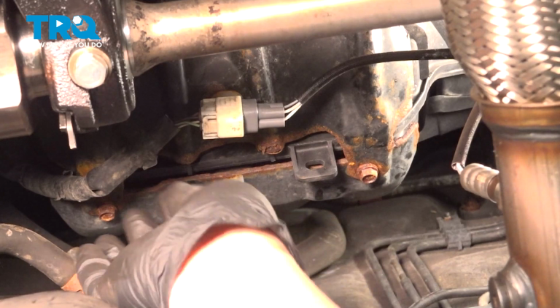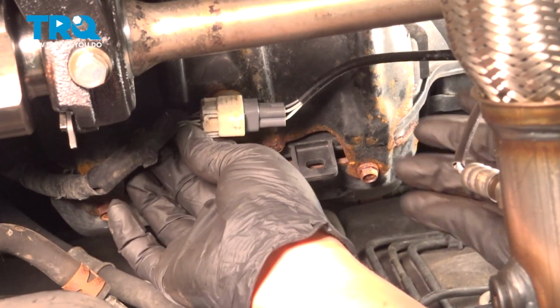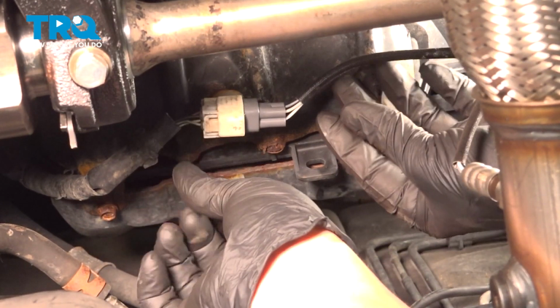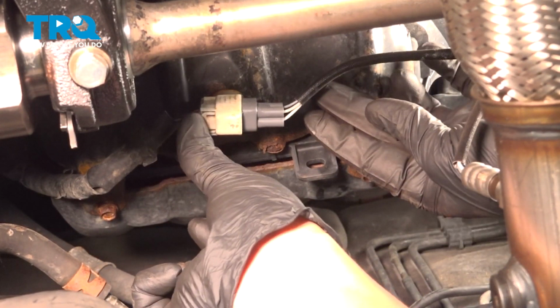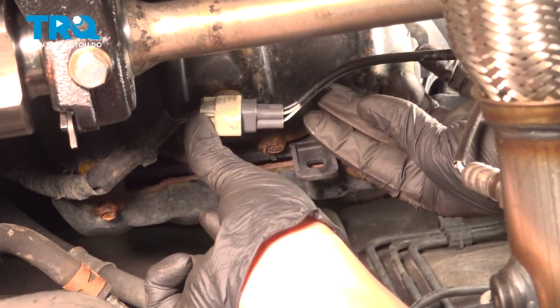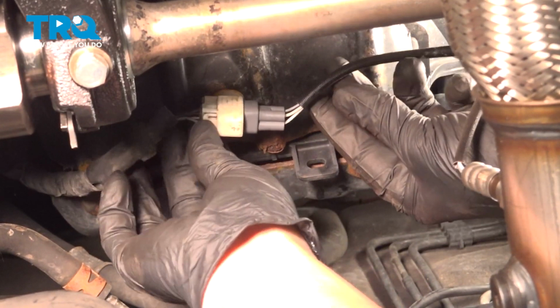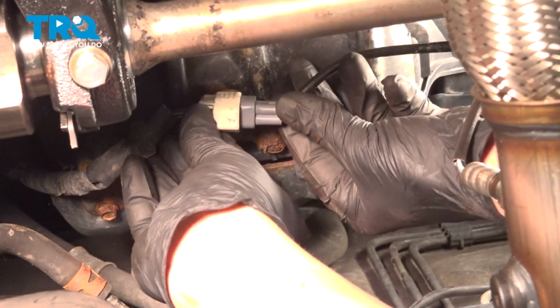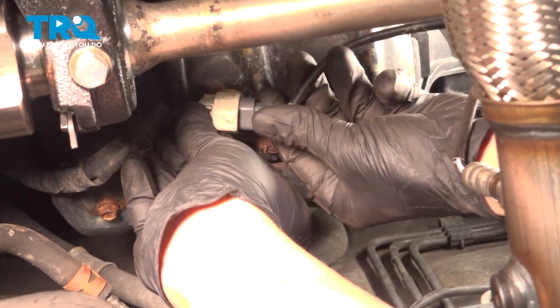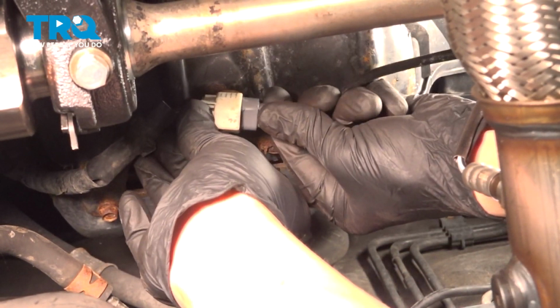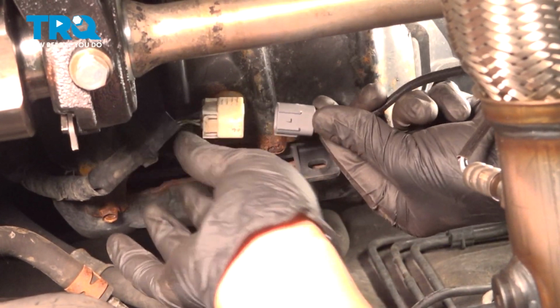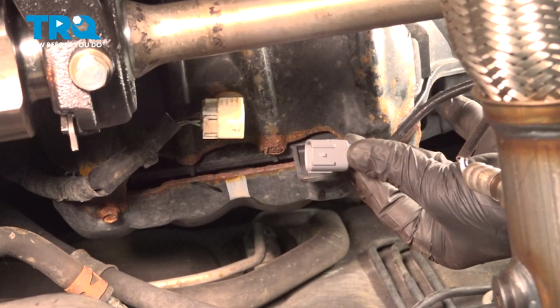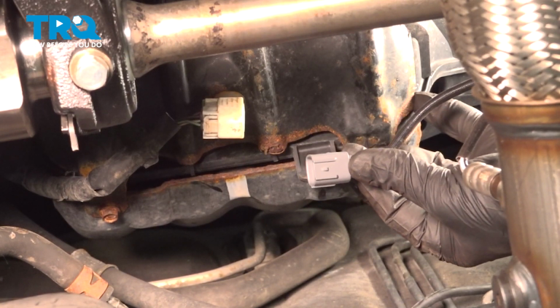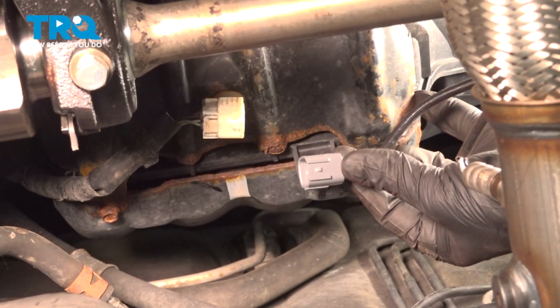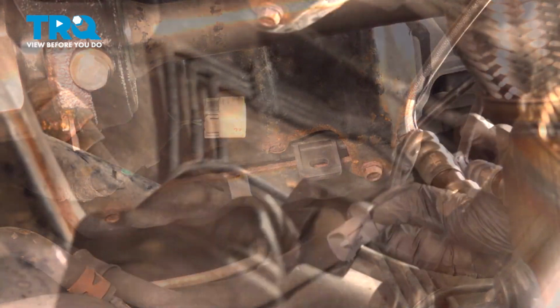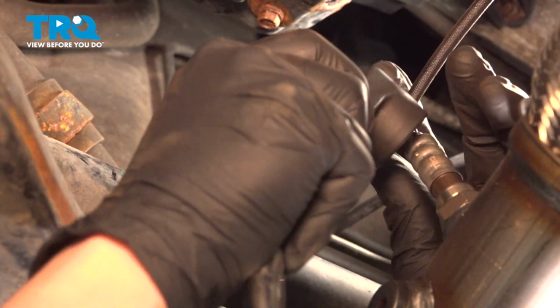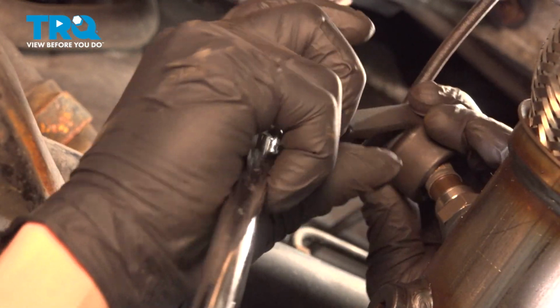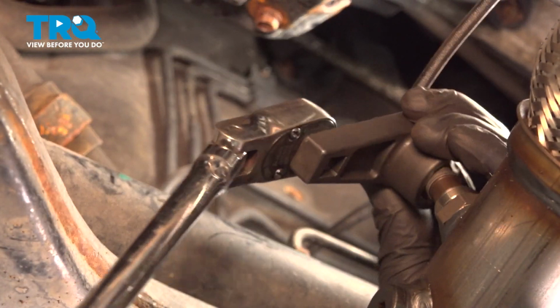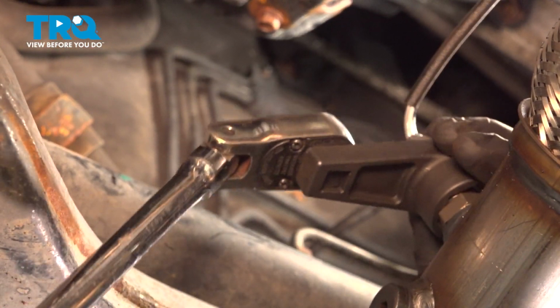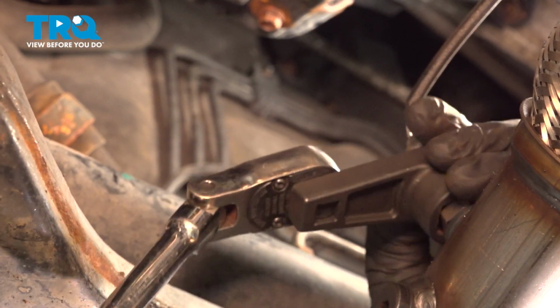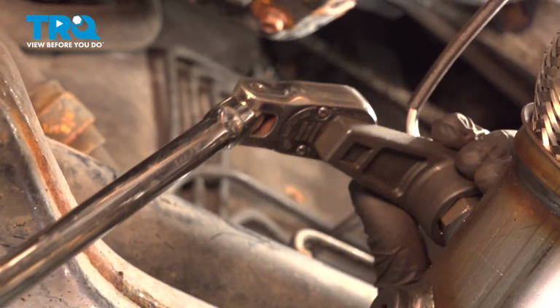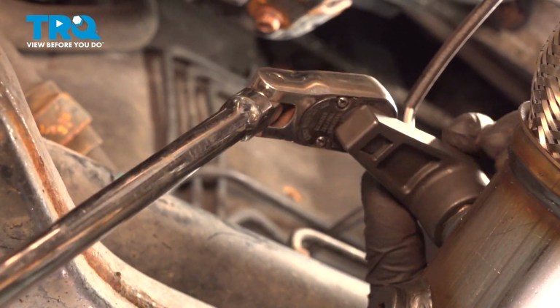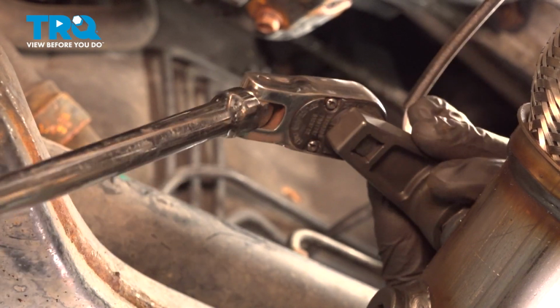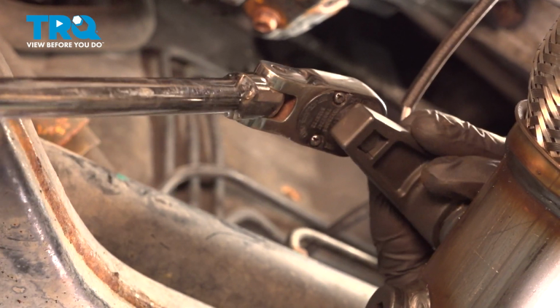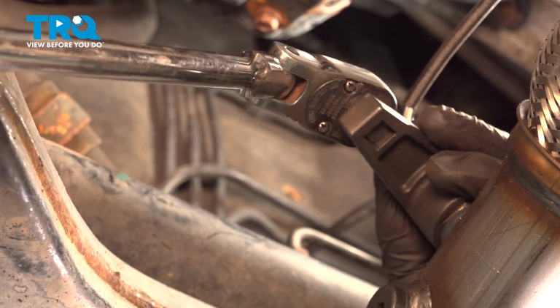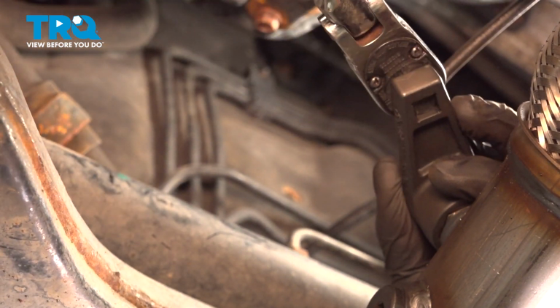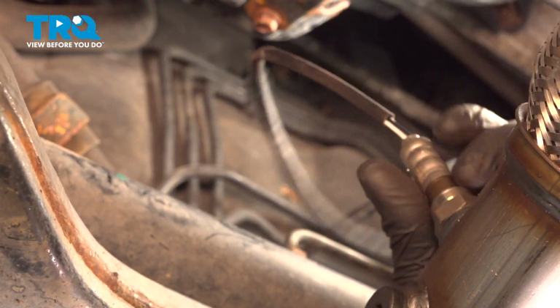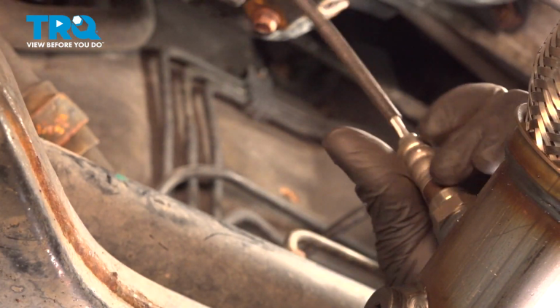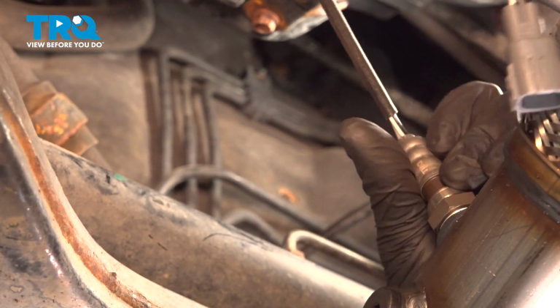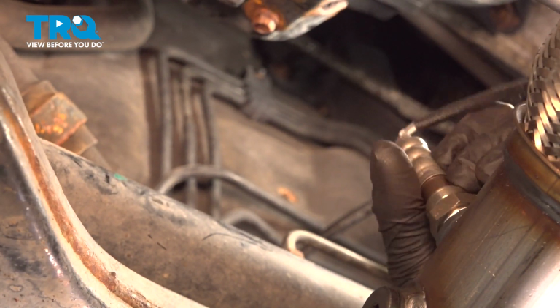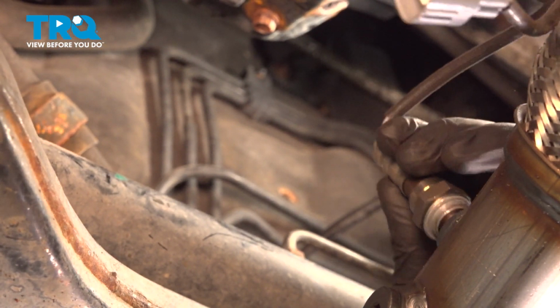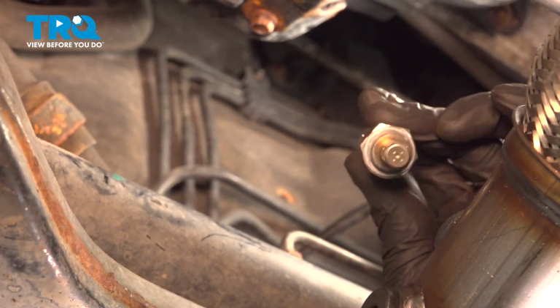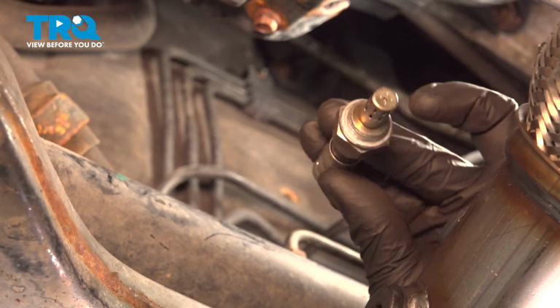To remove the O2 sensor, press on this locking tab — it'll unlock it — and you can remove the connector. Using a 22 millimeter socket, we're going to remove the O2 sensor and thread it out.